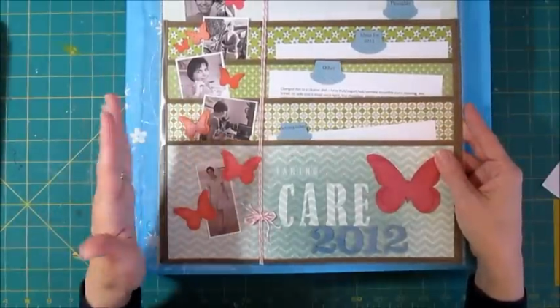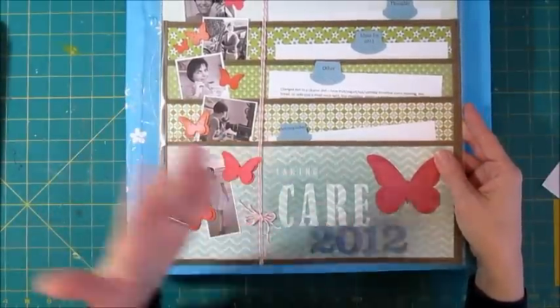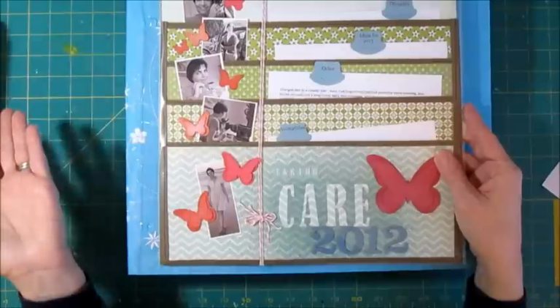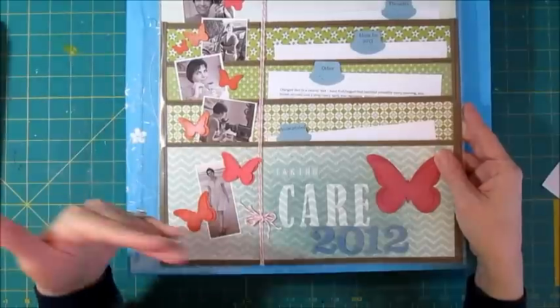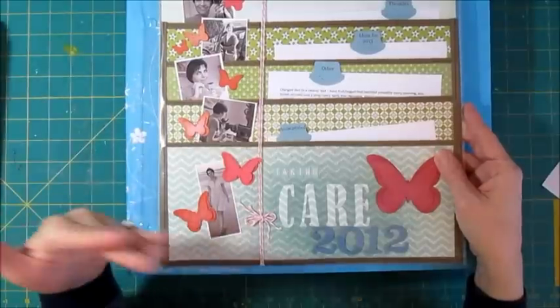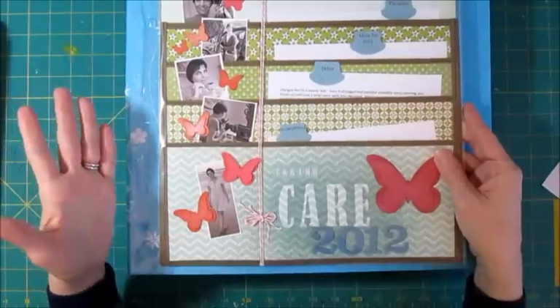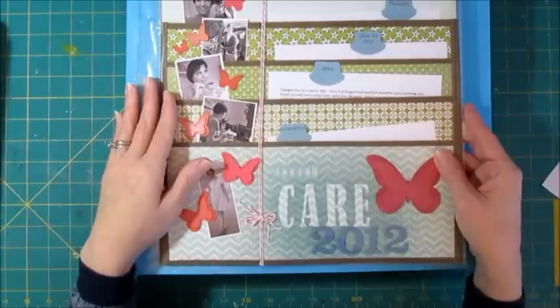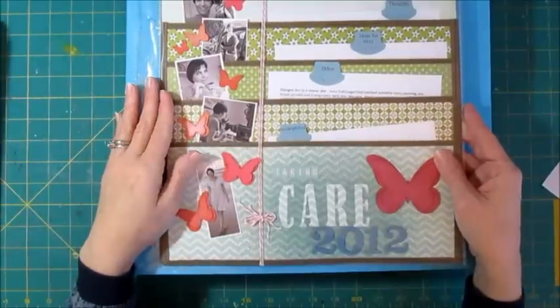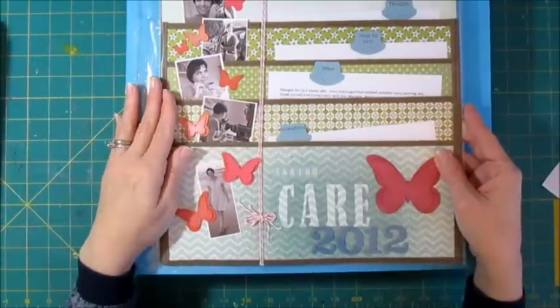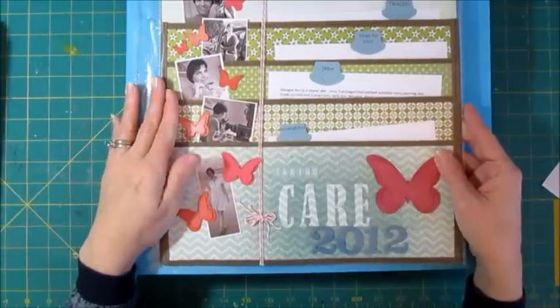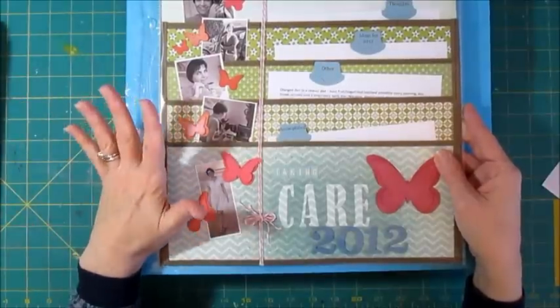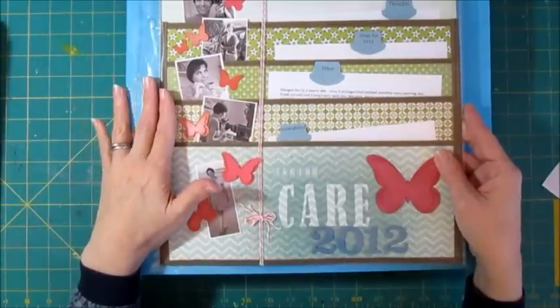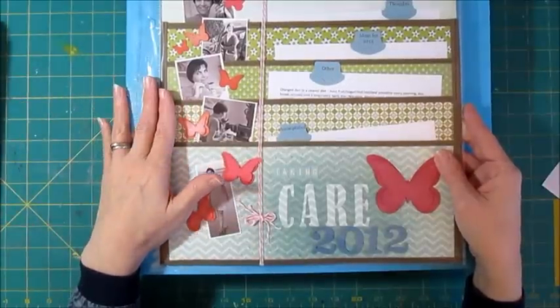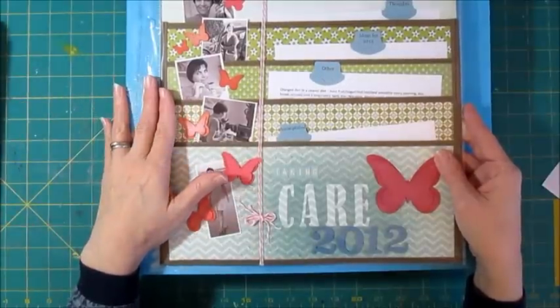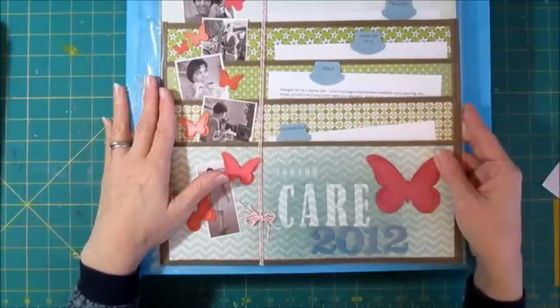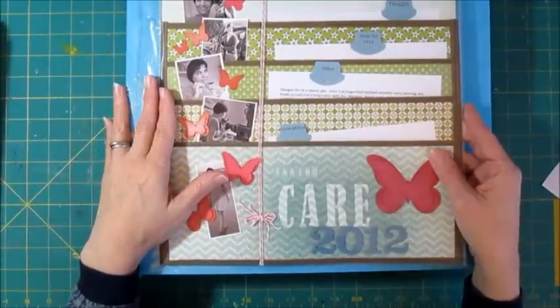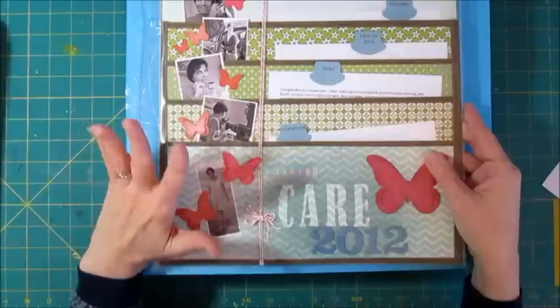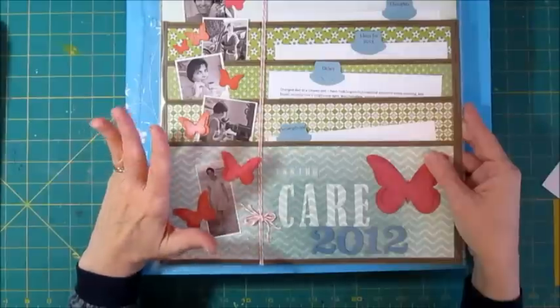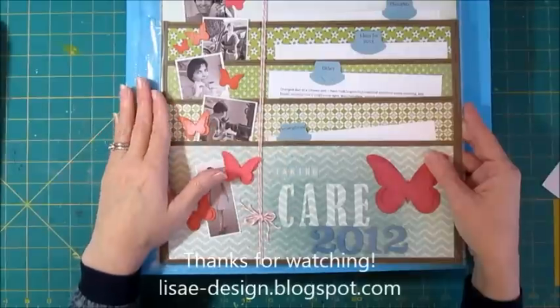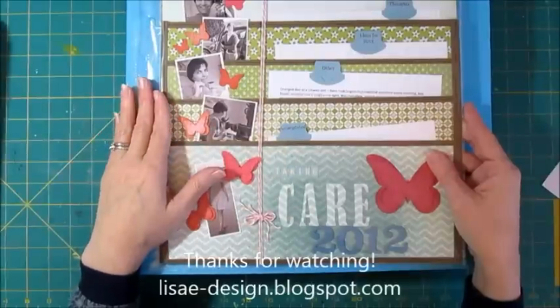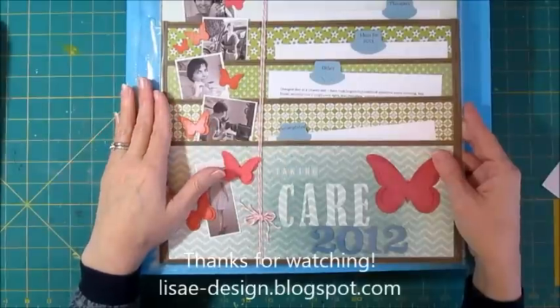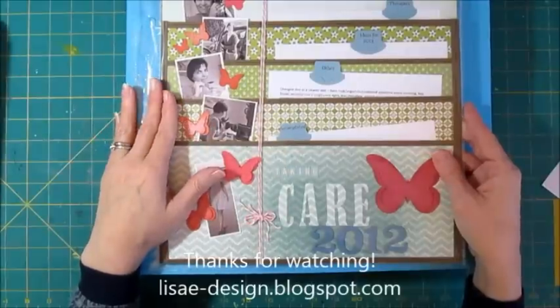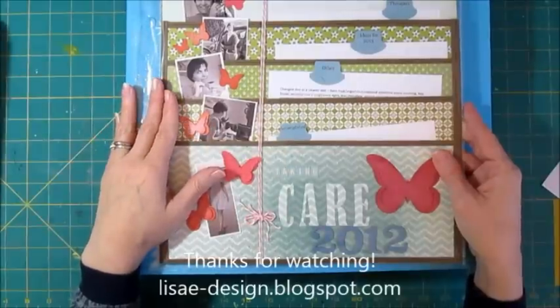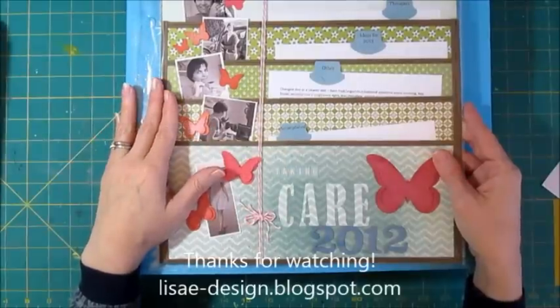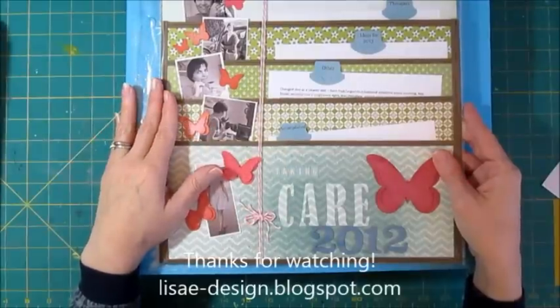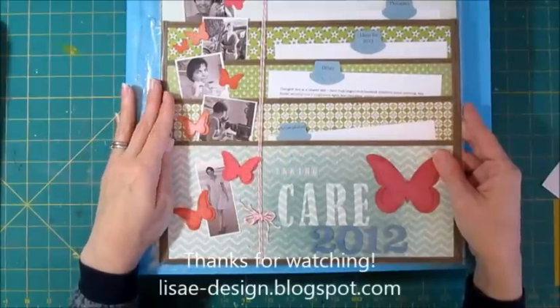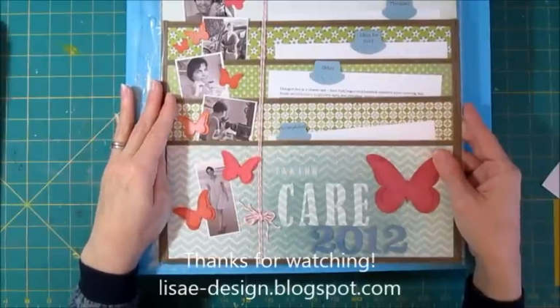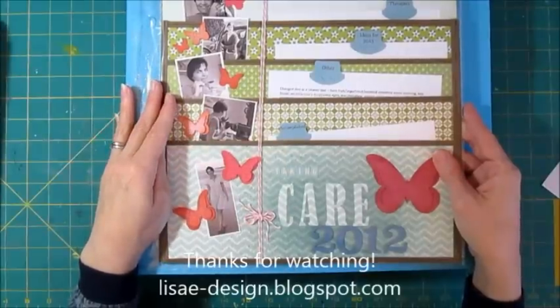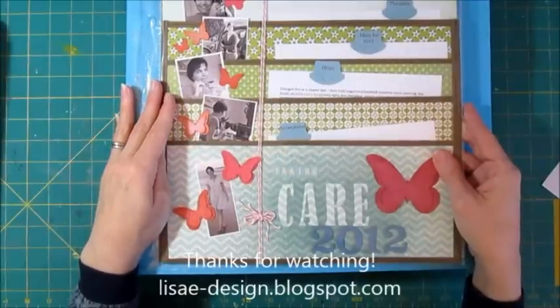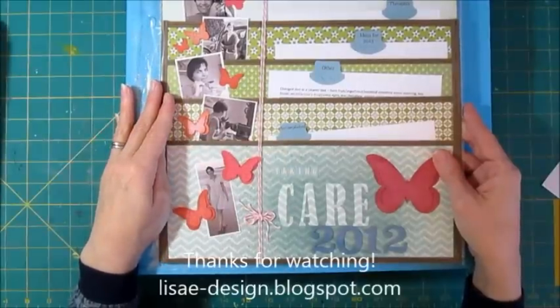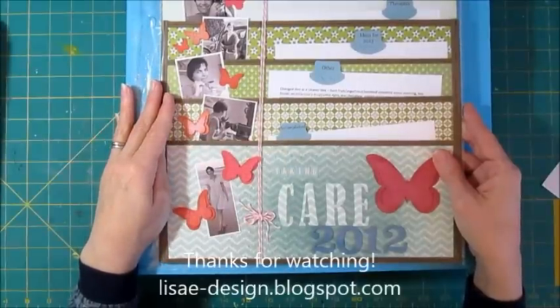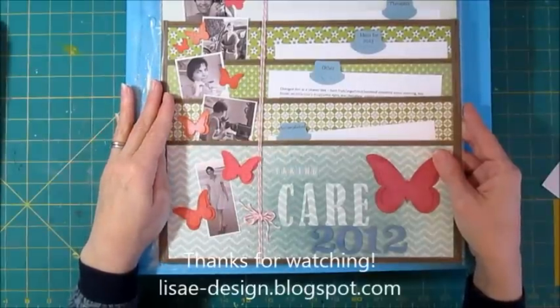So those are just some of the different ways I've captured the year-end process. I'll have one for 2014 coming up in a video very soon. Thanks for watching!